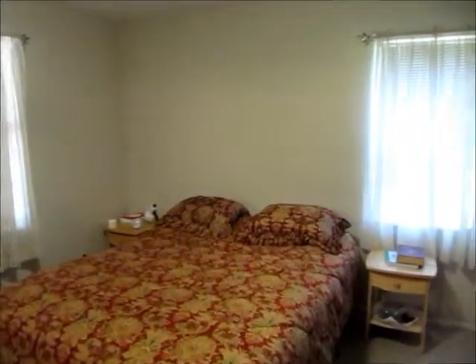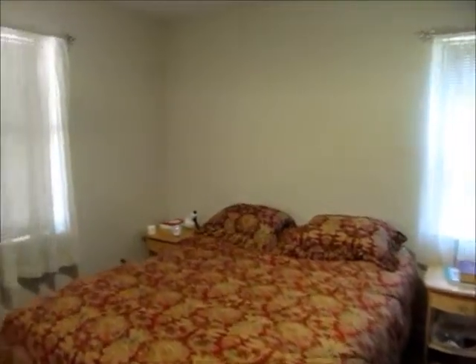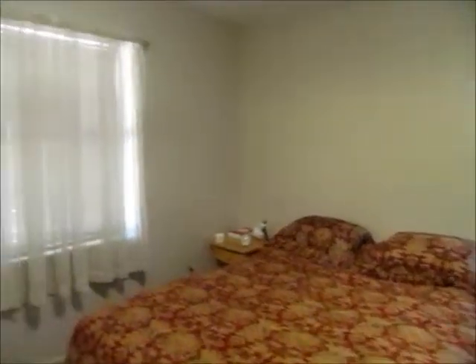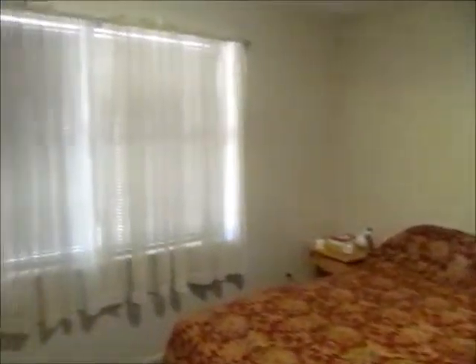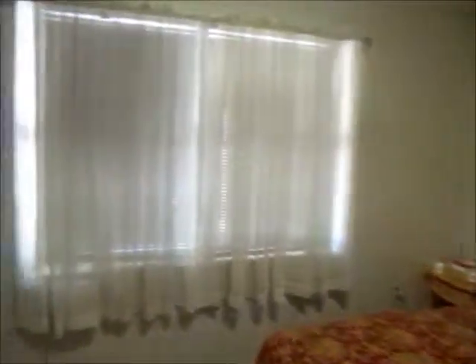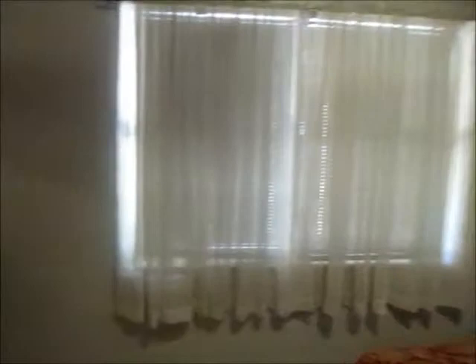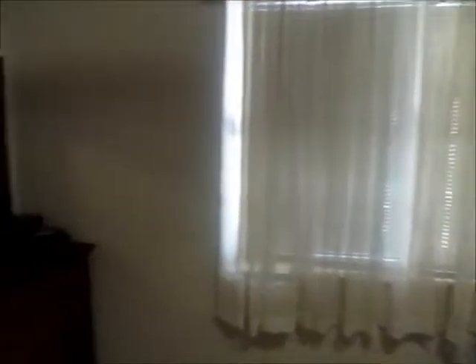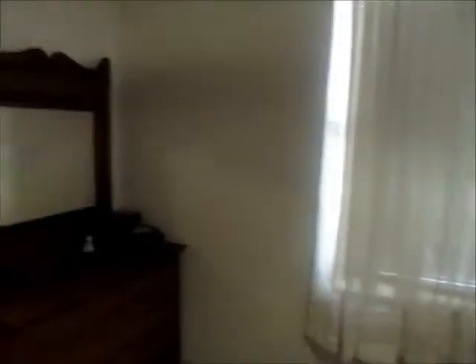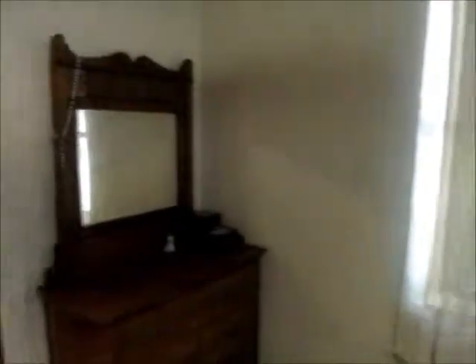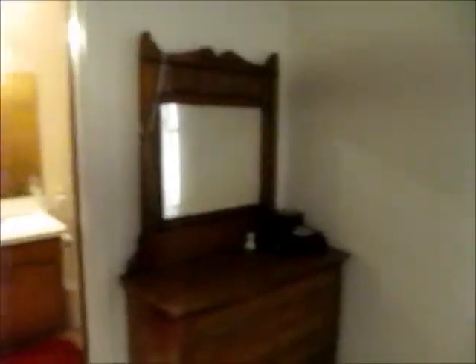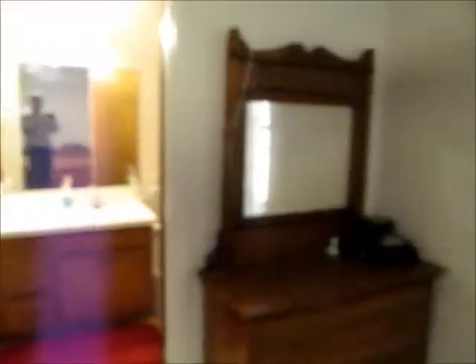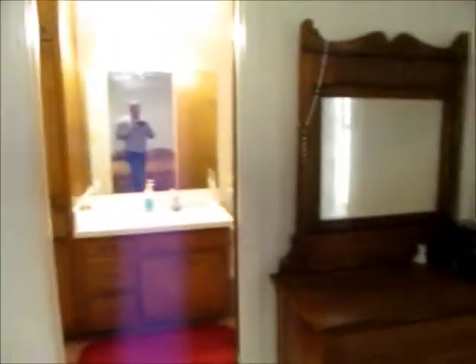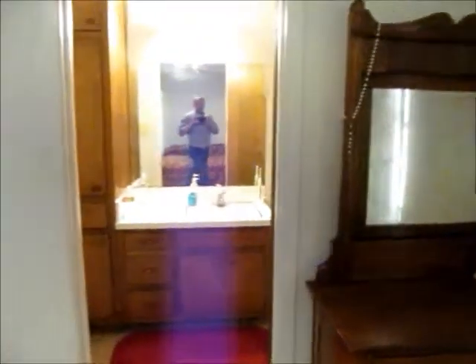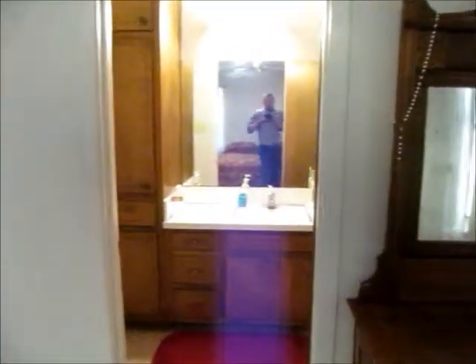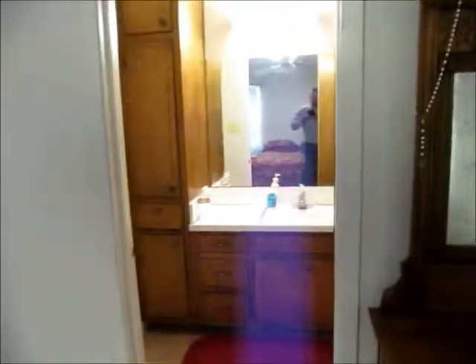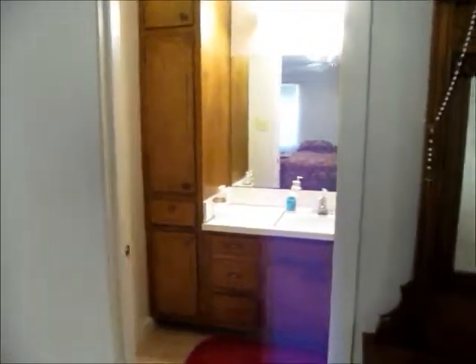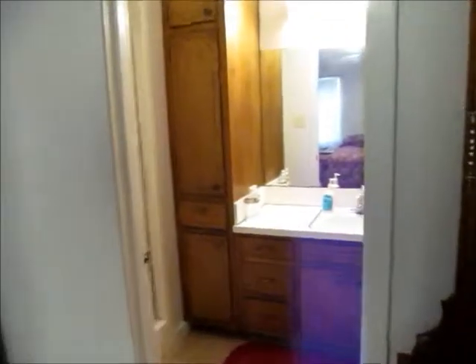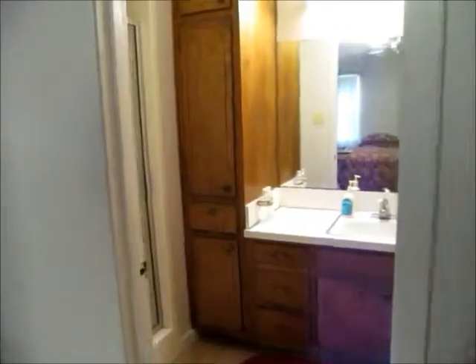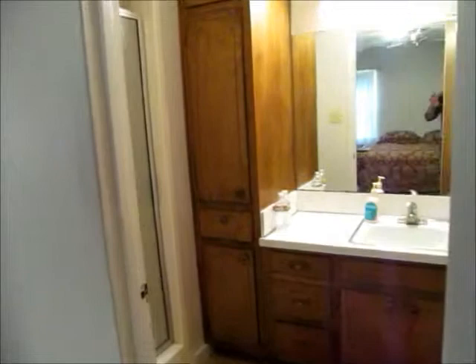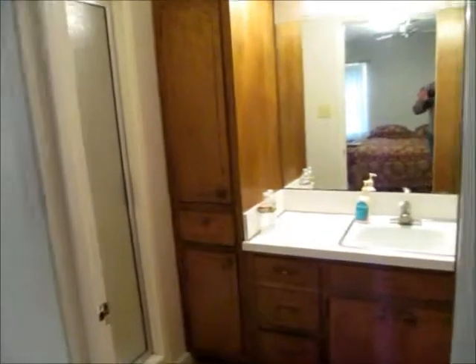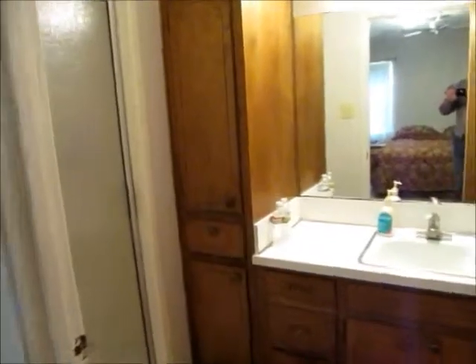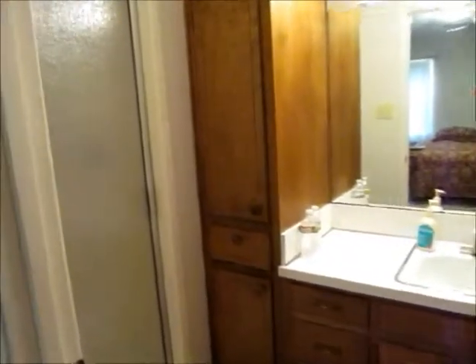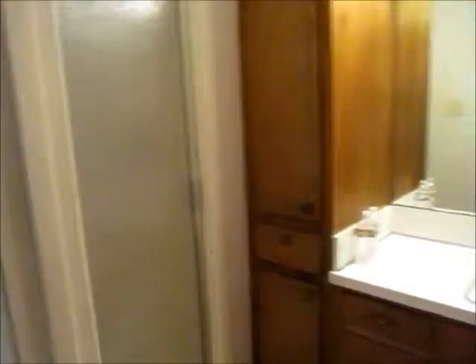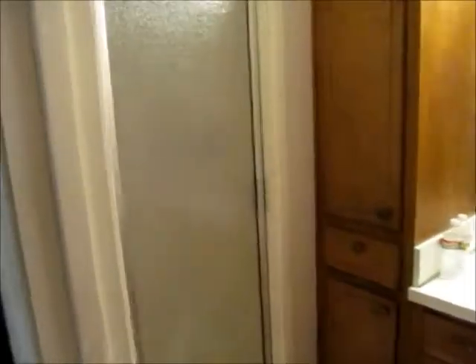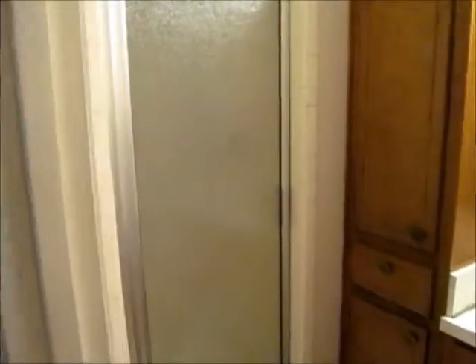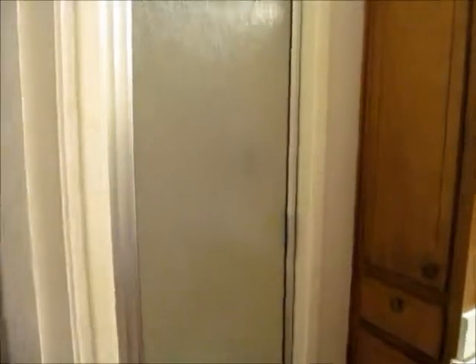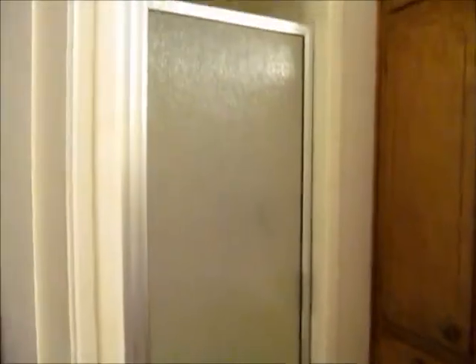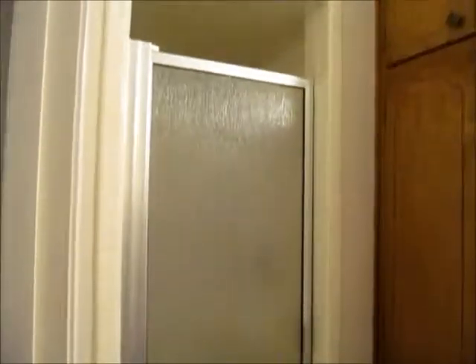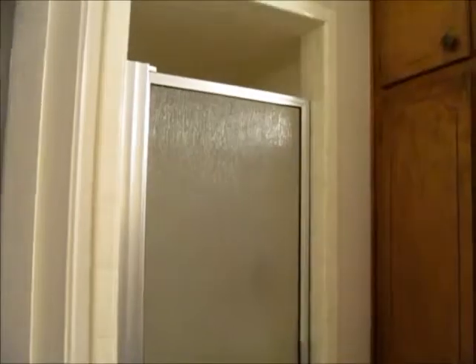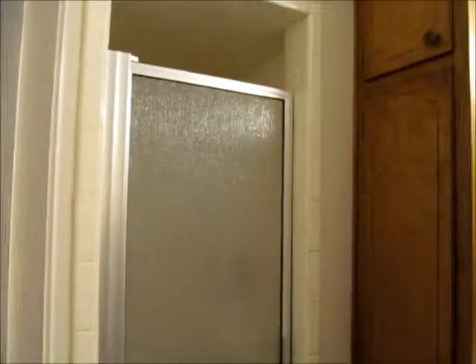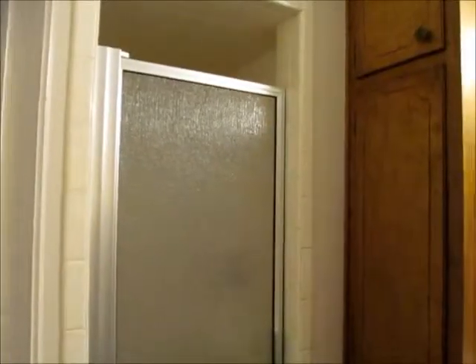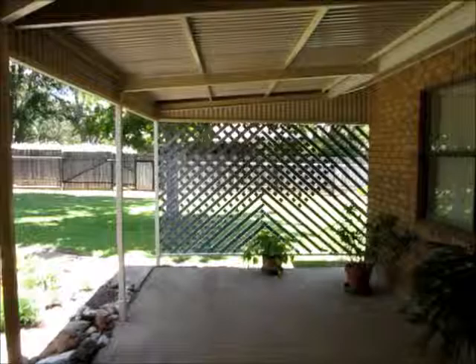And then you have the master bedroom, which is 12 by 15. Nice big windows in here, so lots of light. Nice bathroom with a great tile walk-in shower.